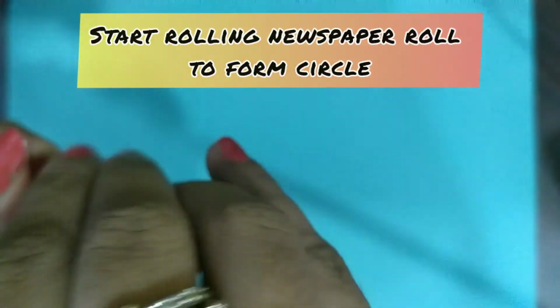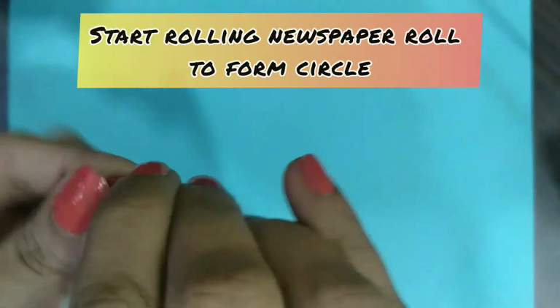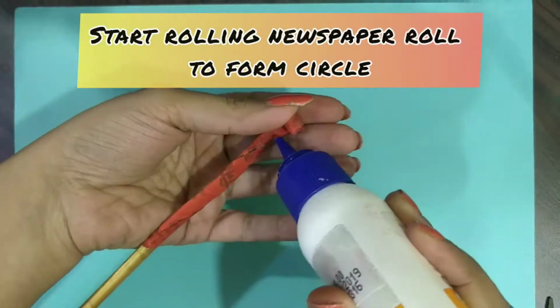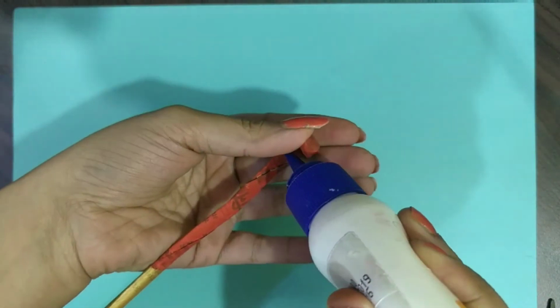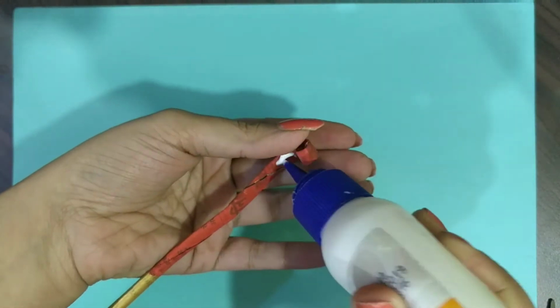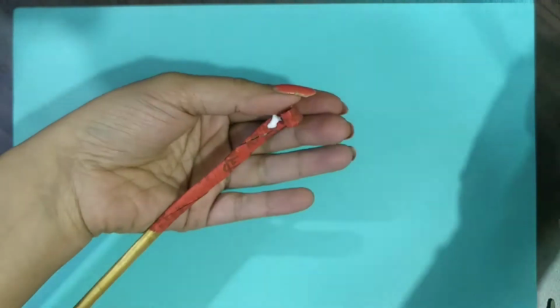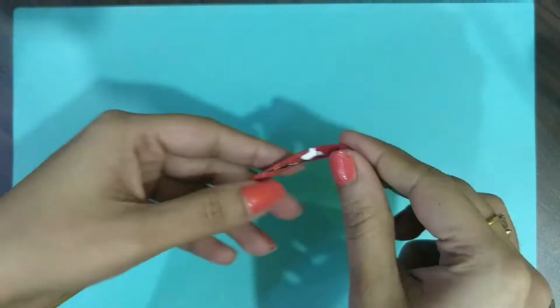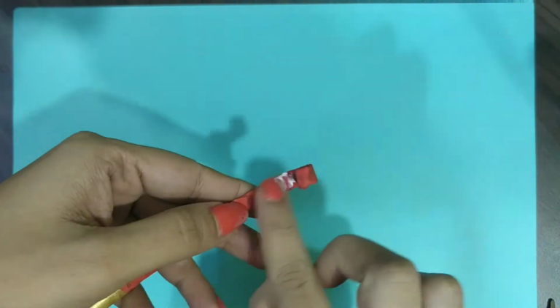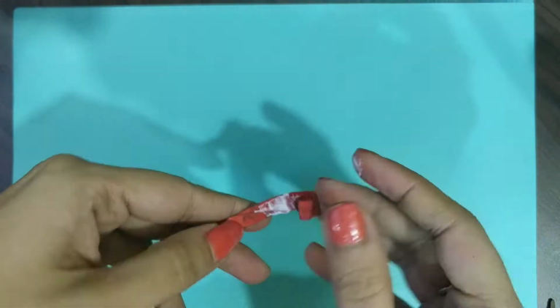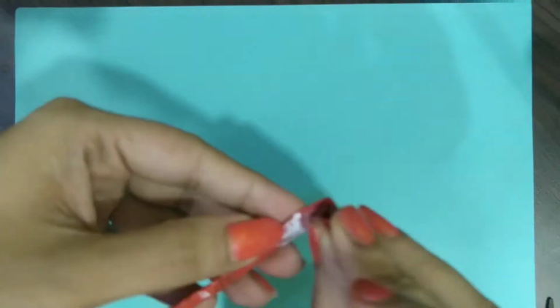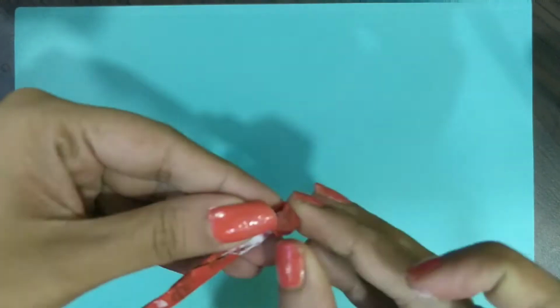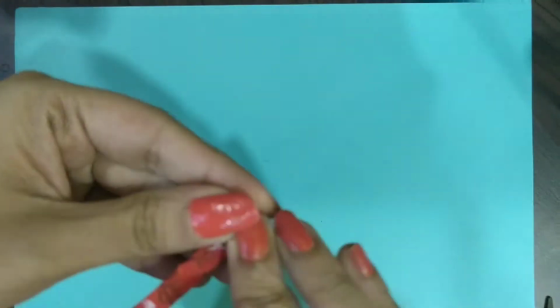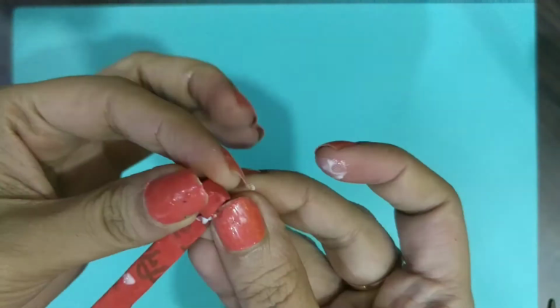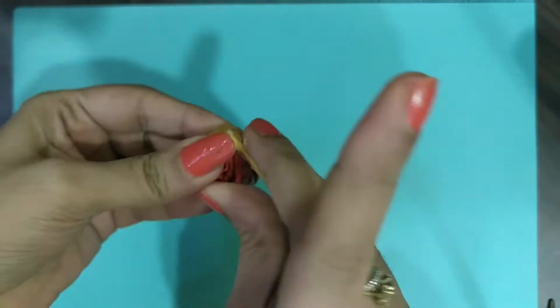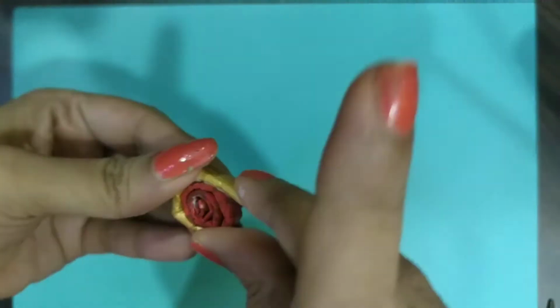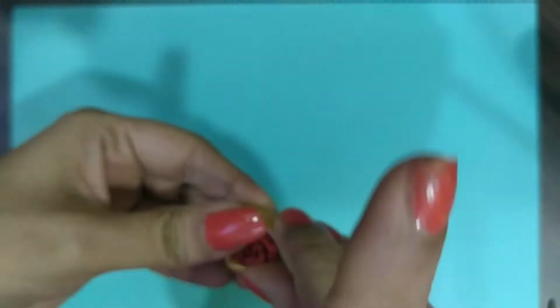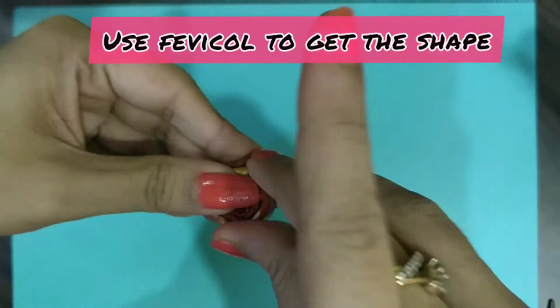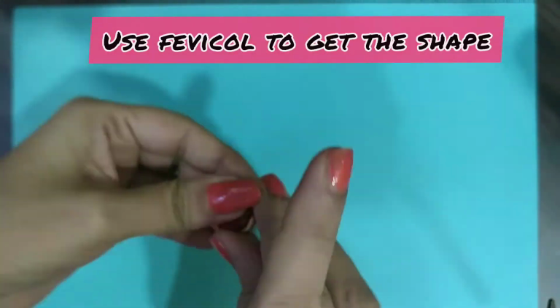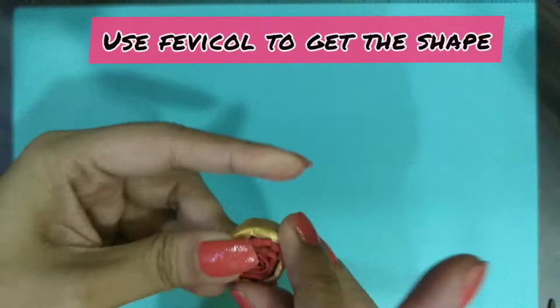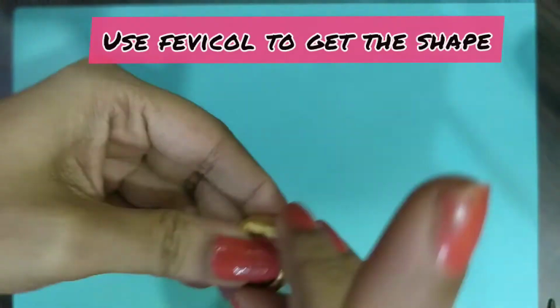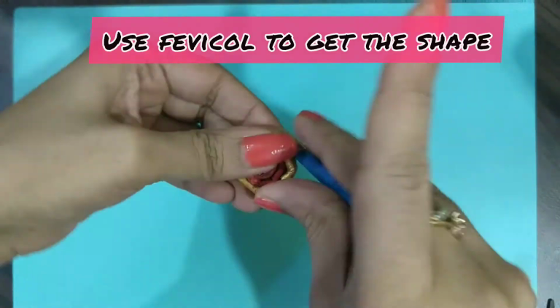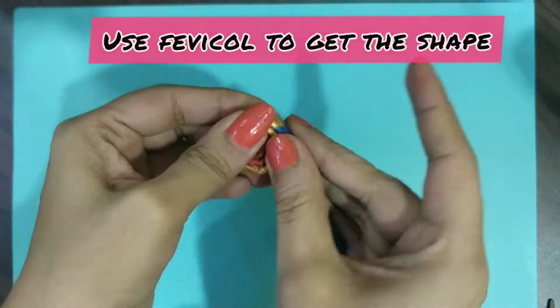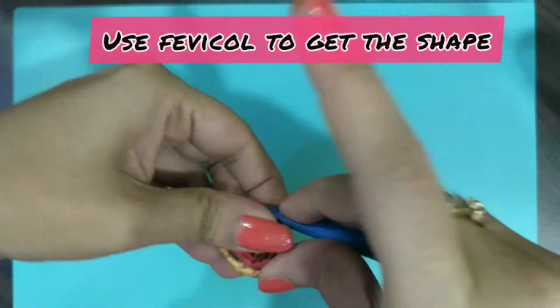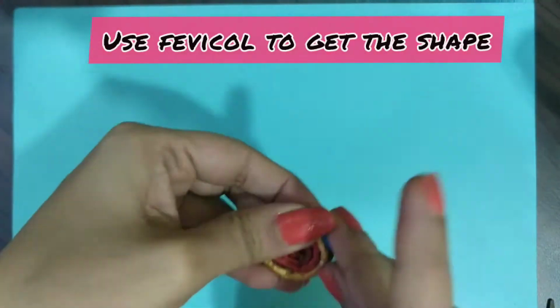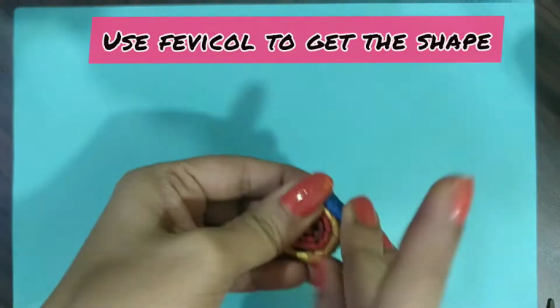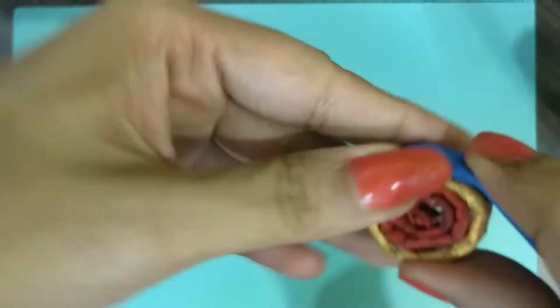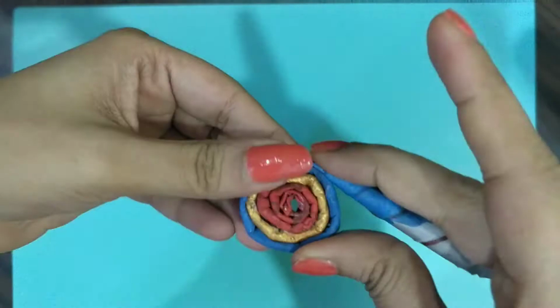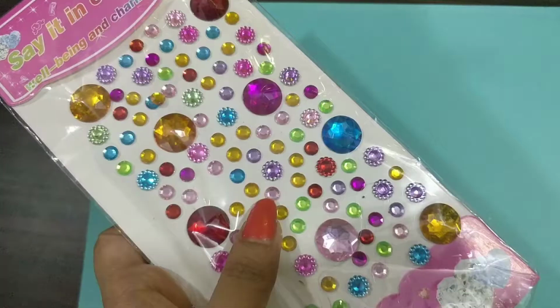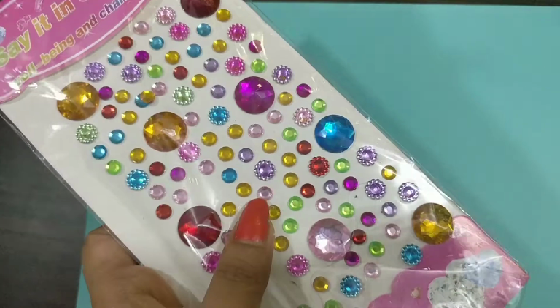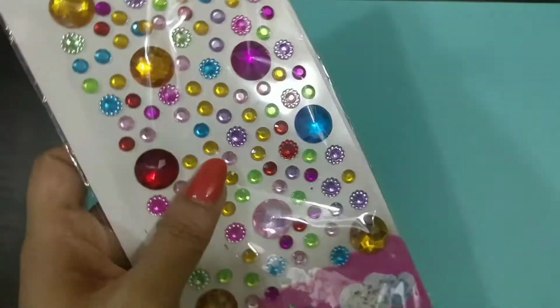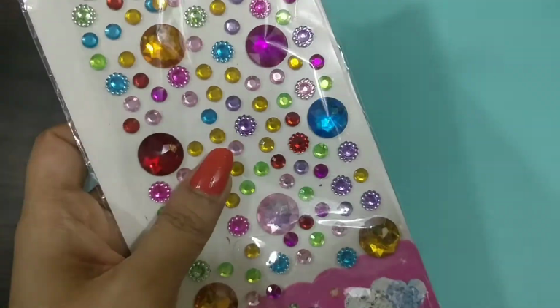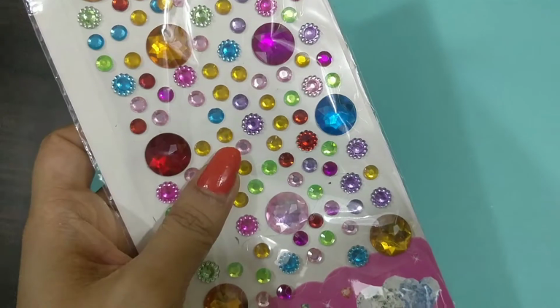Now I will roll it. When you roll it, it will not be that easy — you have to use the Fevicol. We will roll it using the Fevicol, and this is our roll complete.